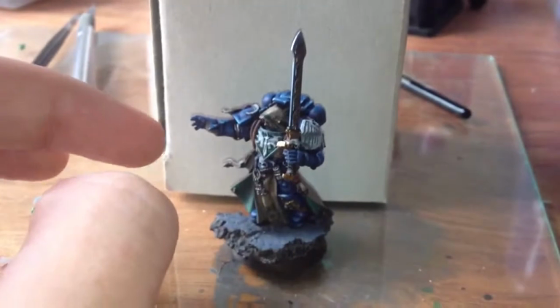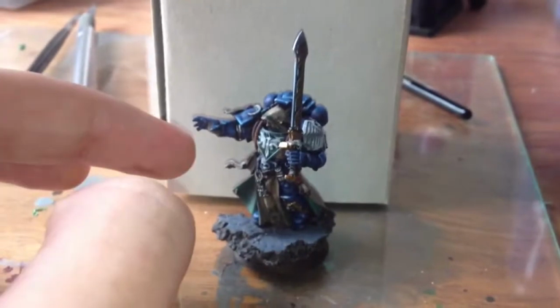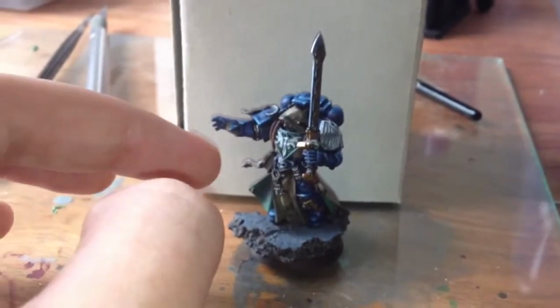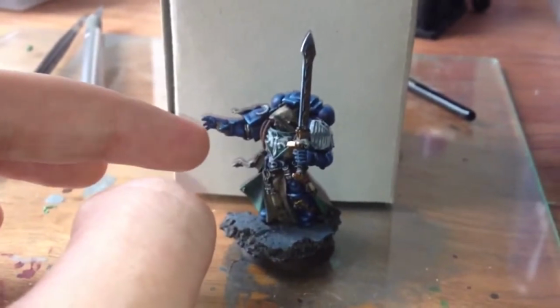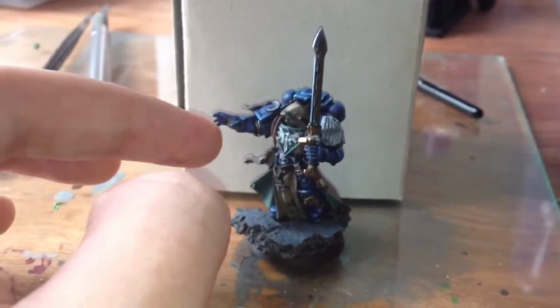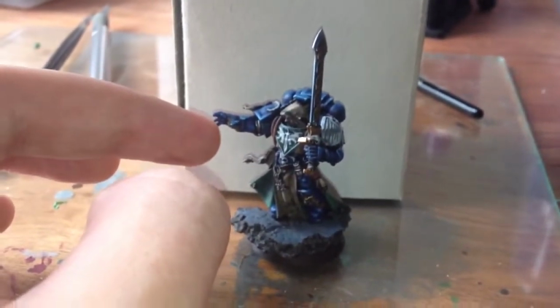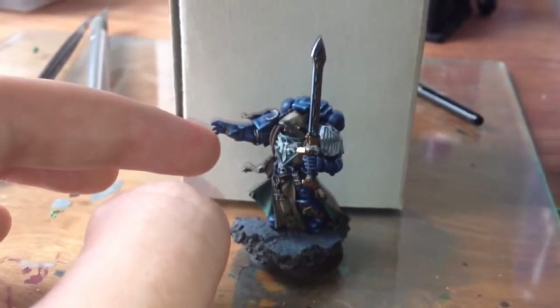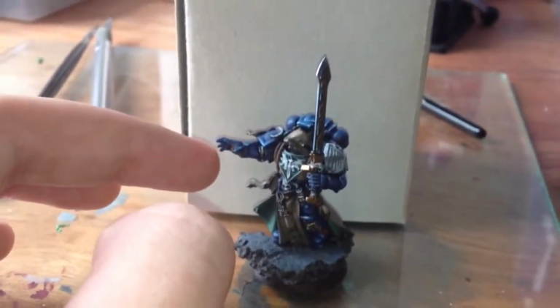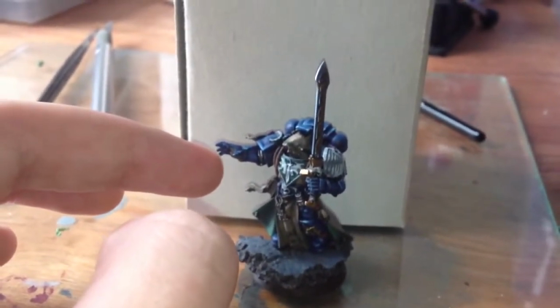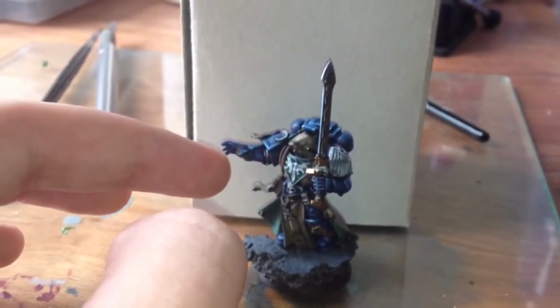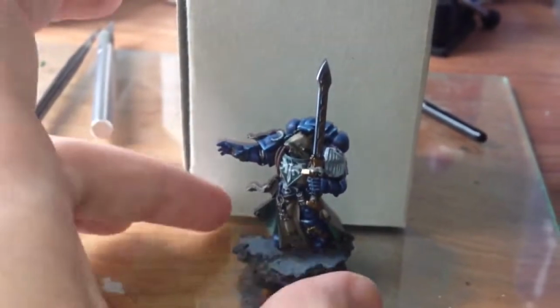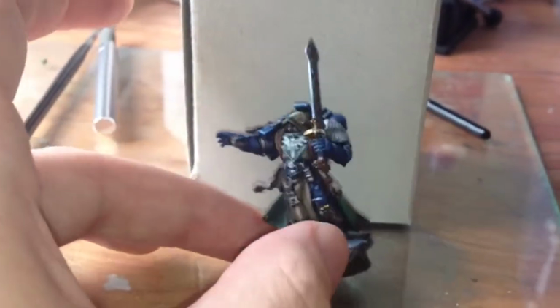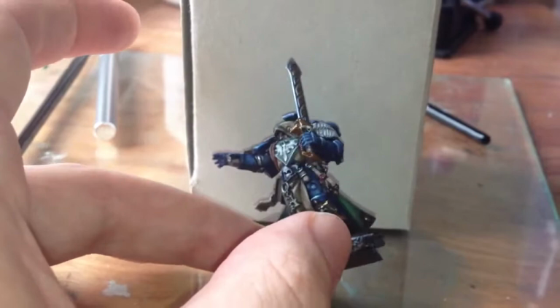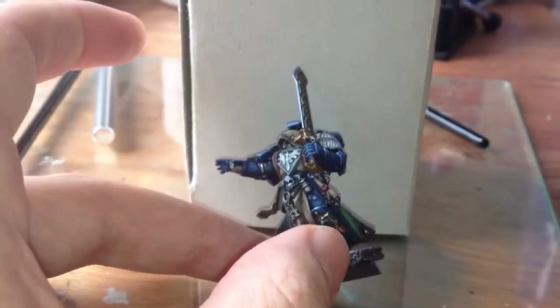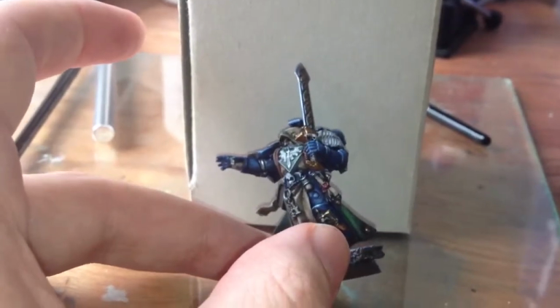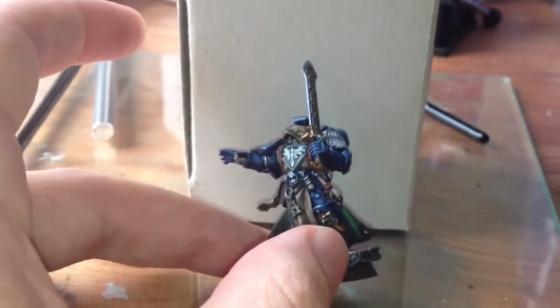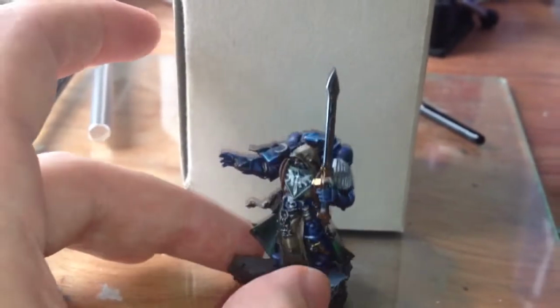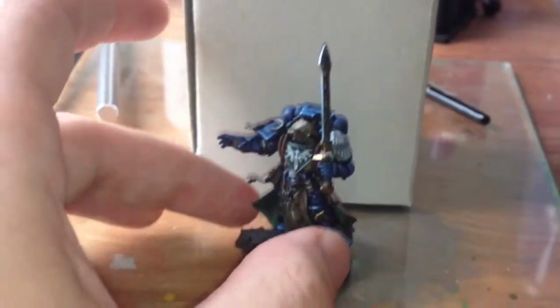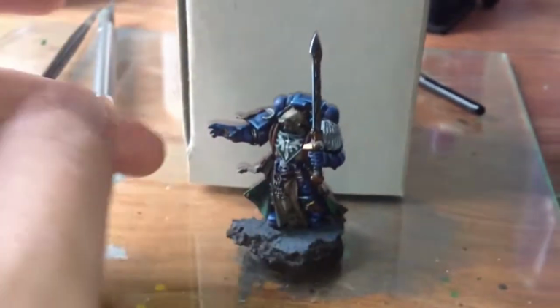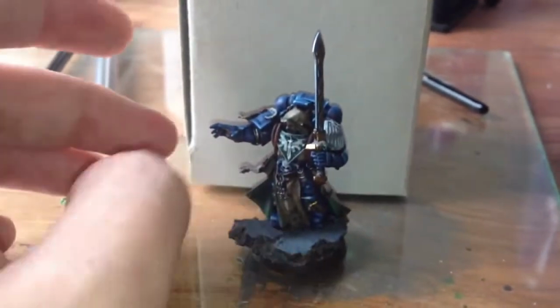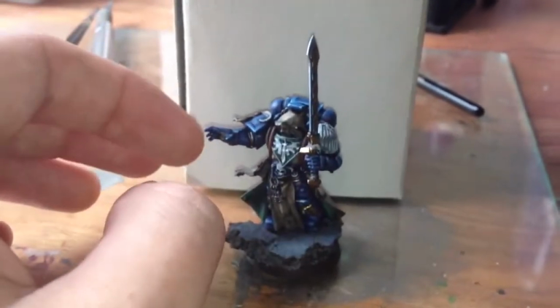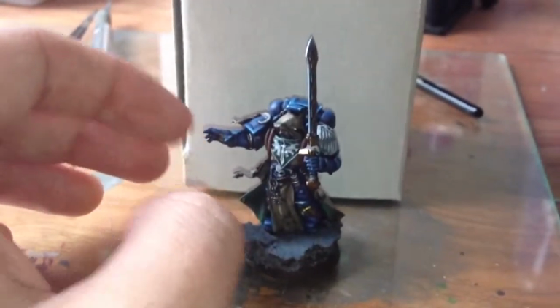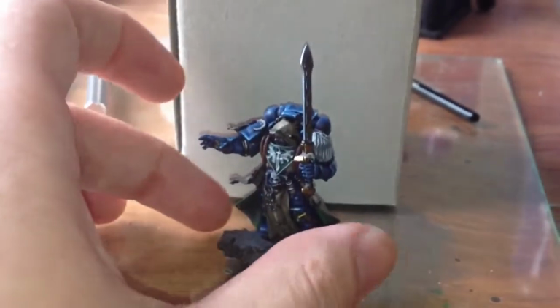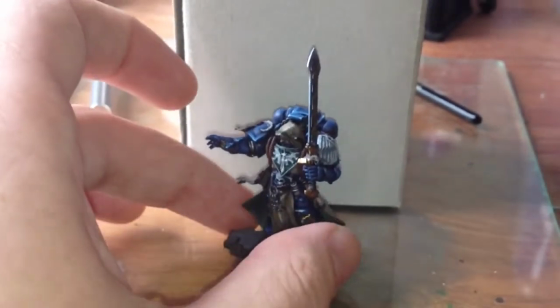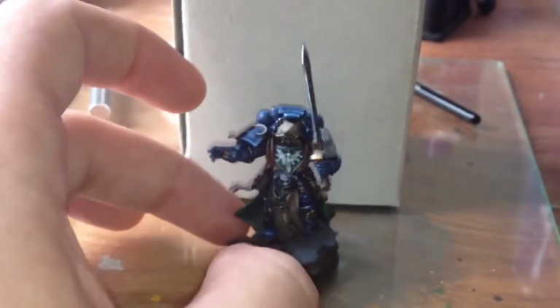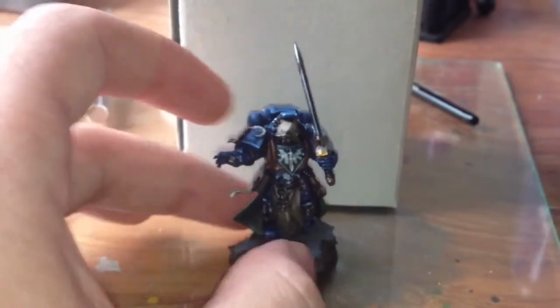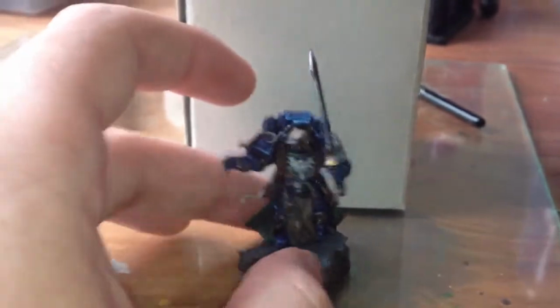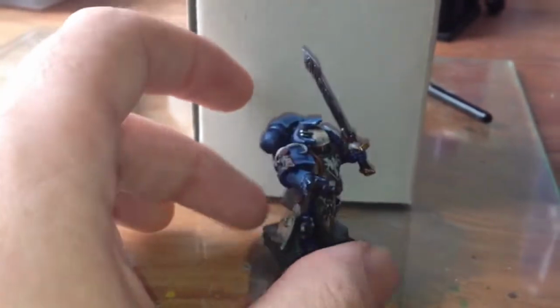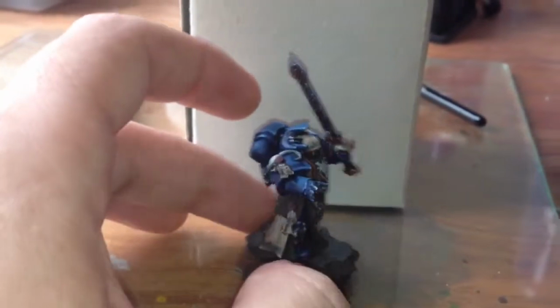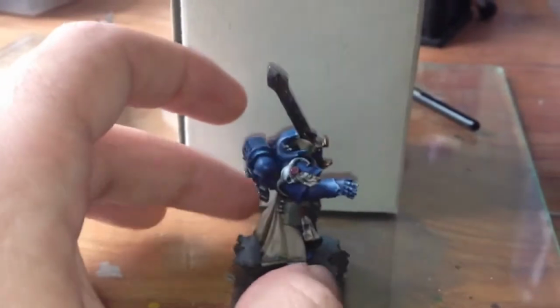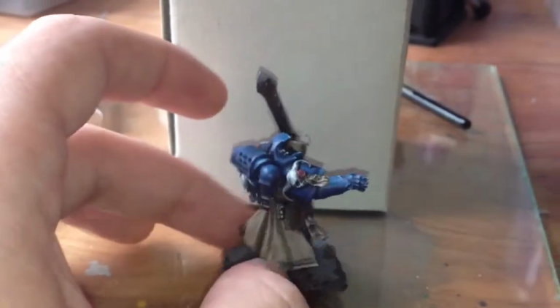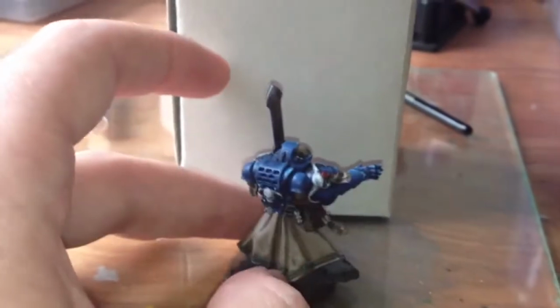I've mentioned this before - it's only a very little thing - but his little finger fell off, sadly, as I was taking him off the sprue. So that's a teeny bit of green stuff, making it a slightly thicker little finger than yours if you have one.